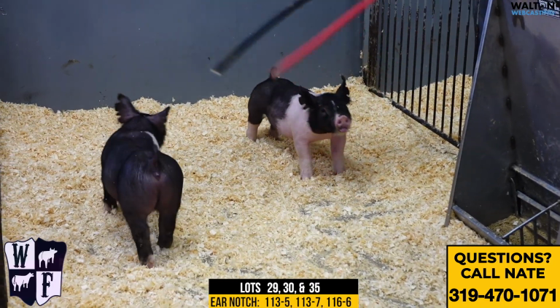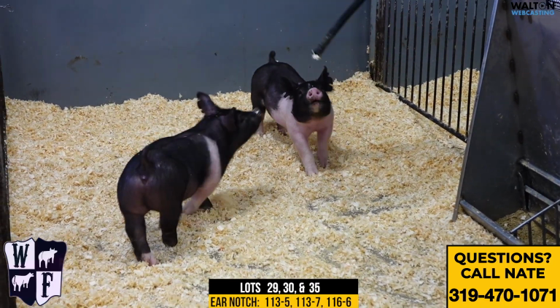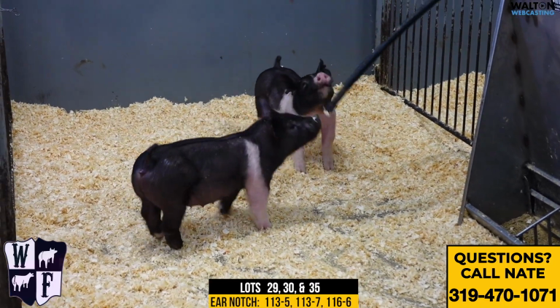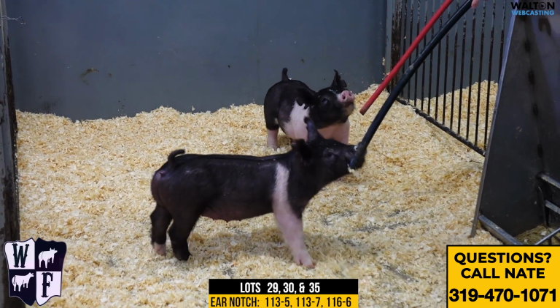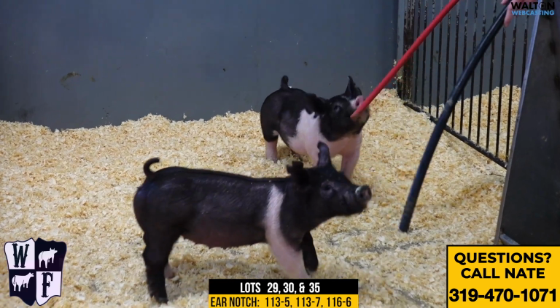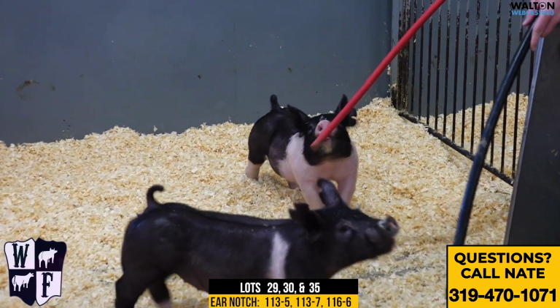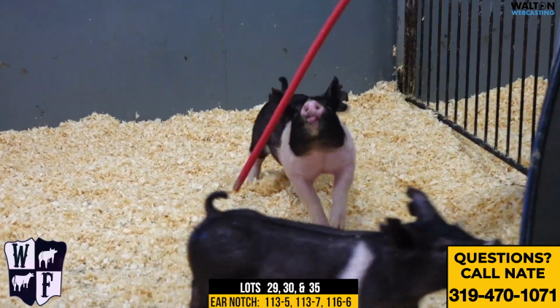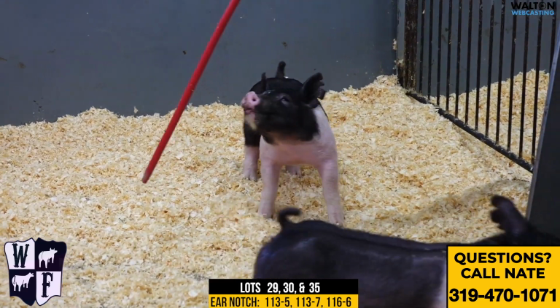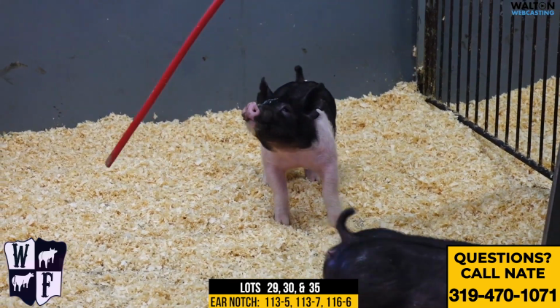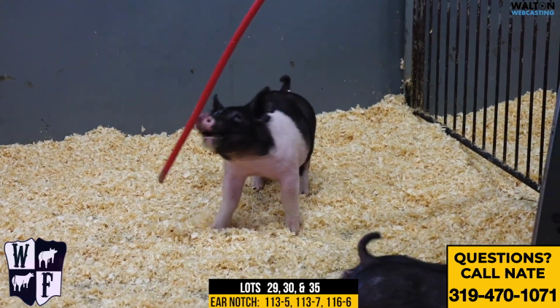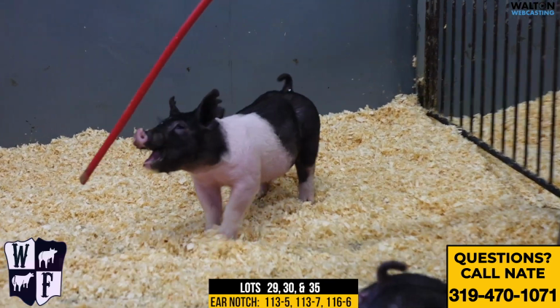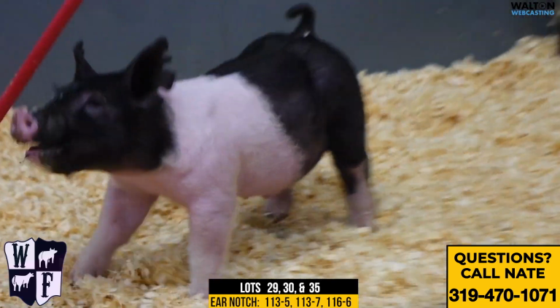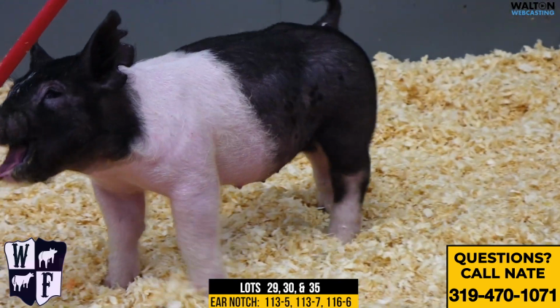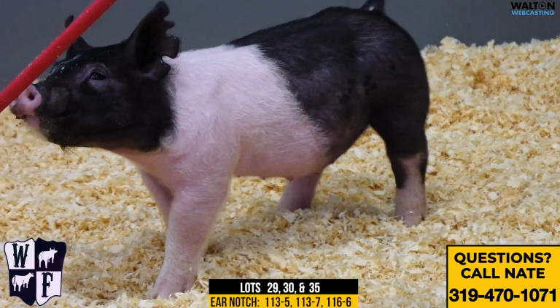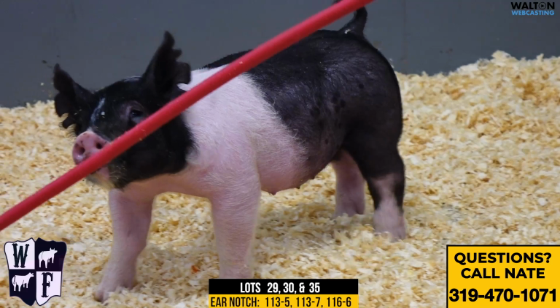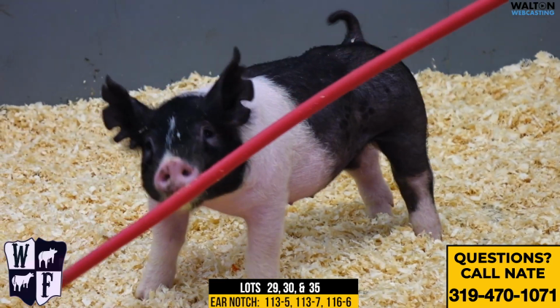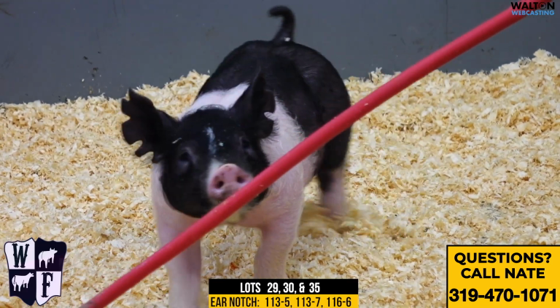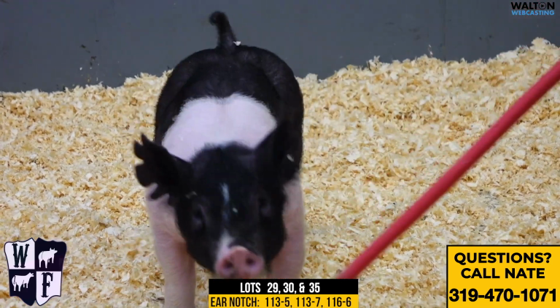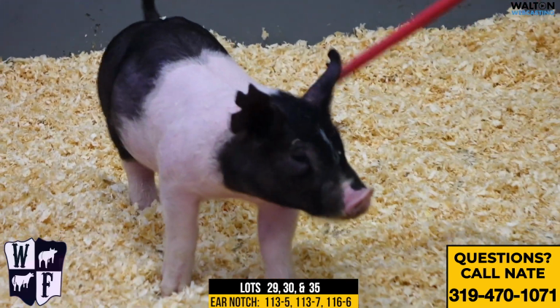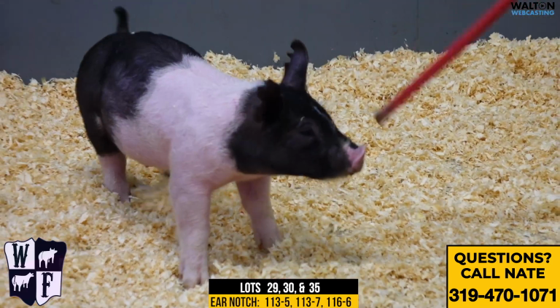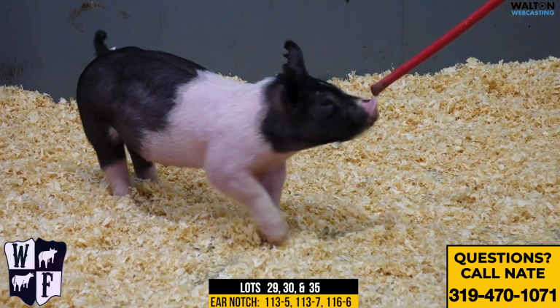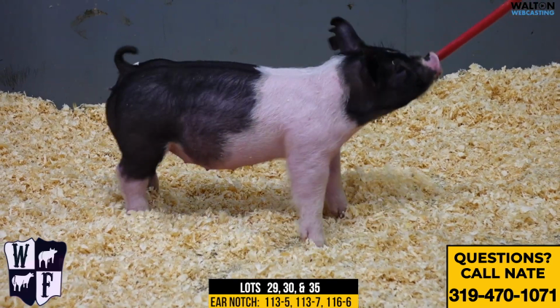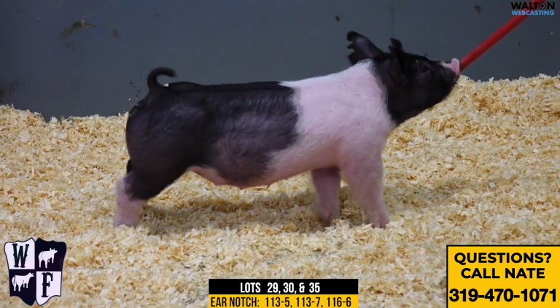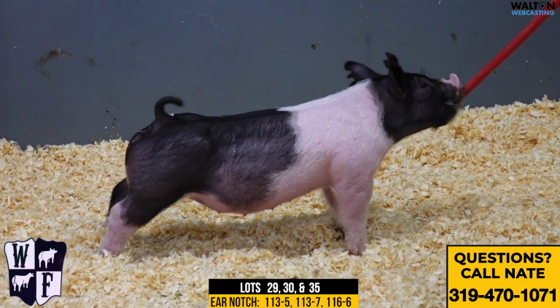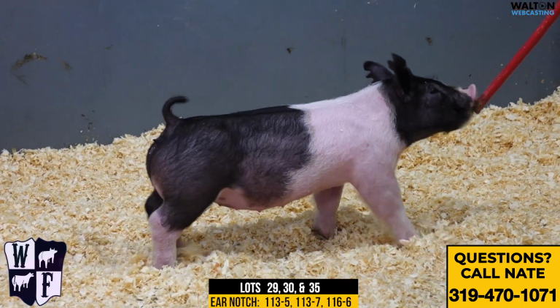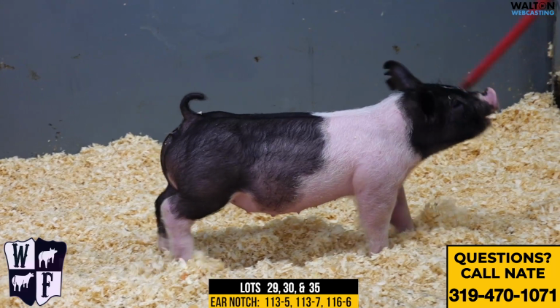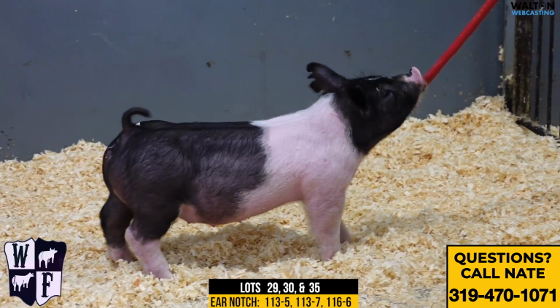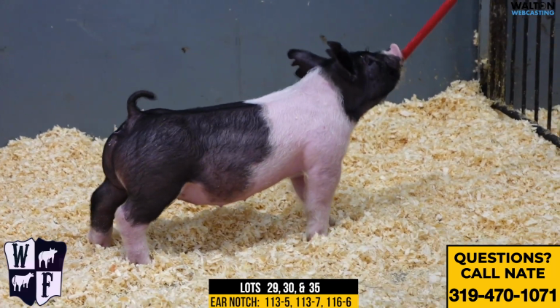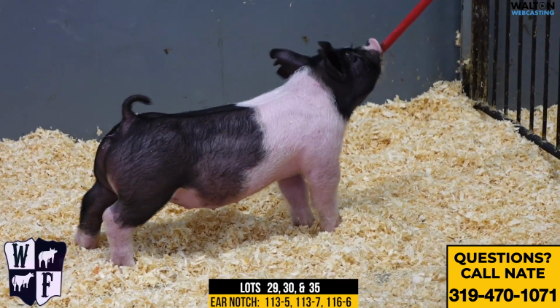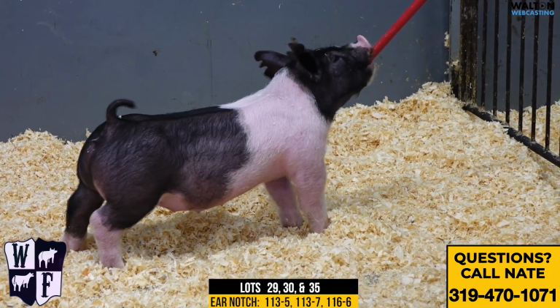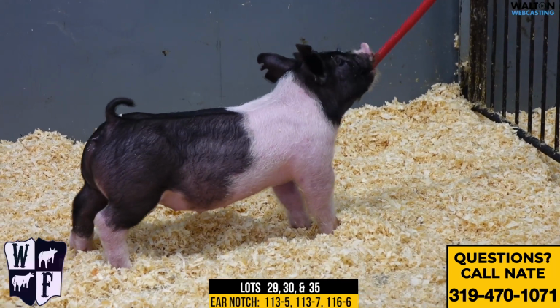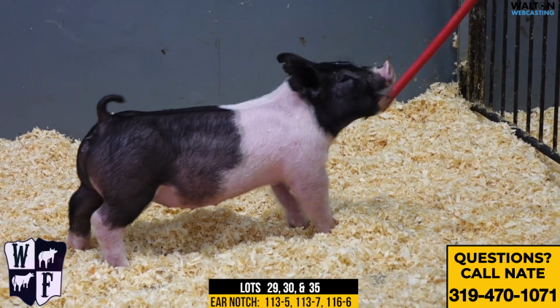Then we've got the 113-7 gilt. That's kind of this skunk face gilt there in the back corner. The 113s — I just love their basic builds. I think you could do about anything you want with them. I love their neck, head, and ears. I think their hip and hind legs are incredible.